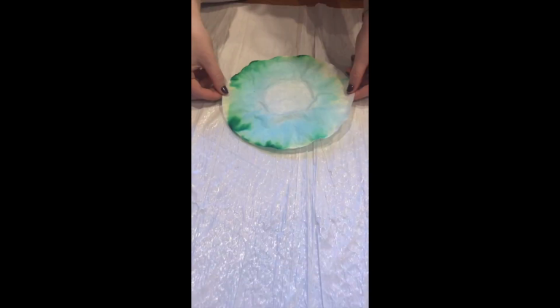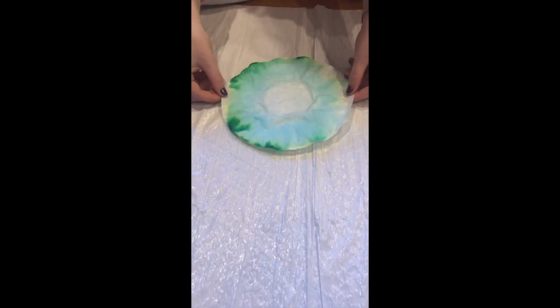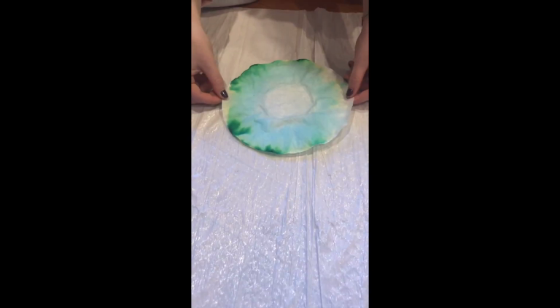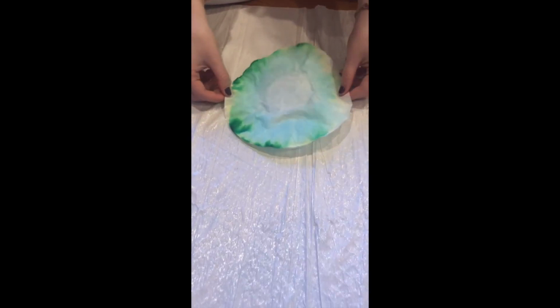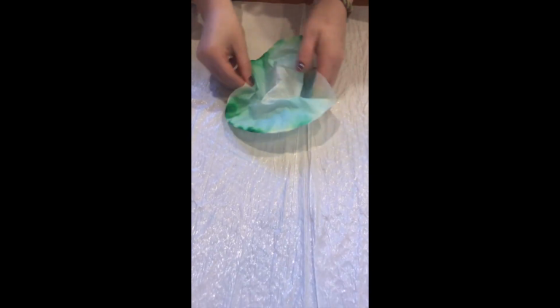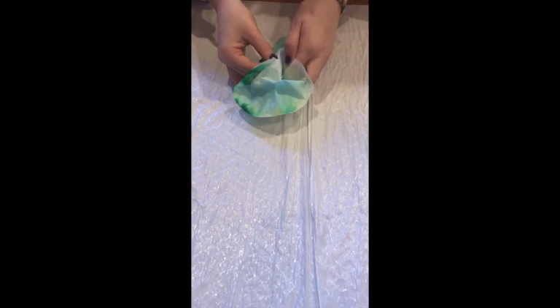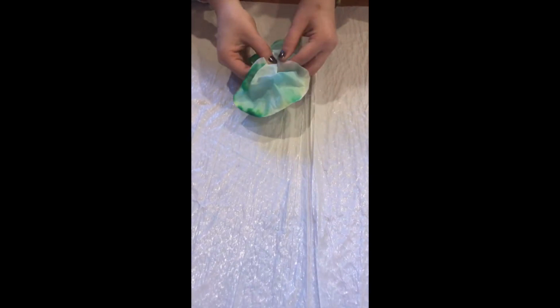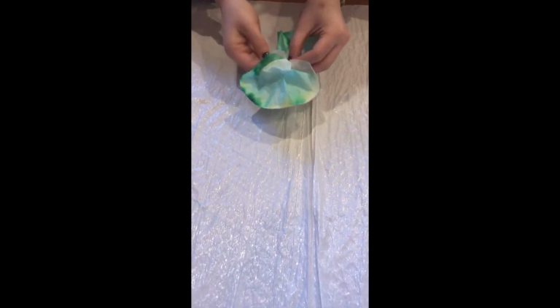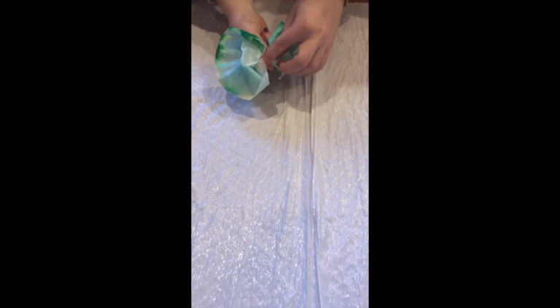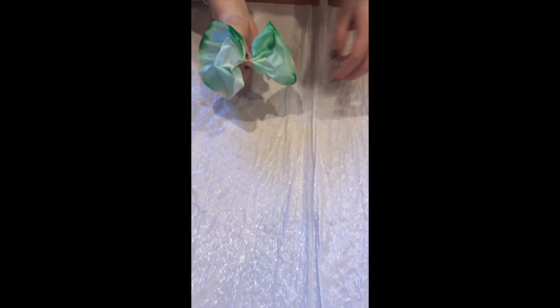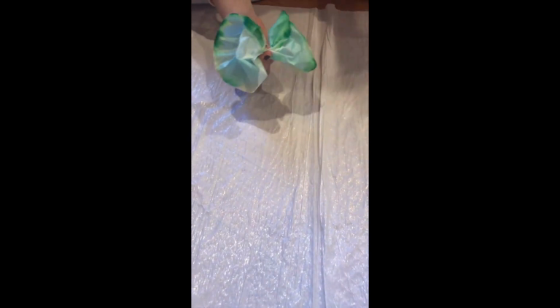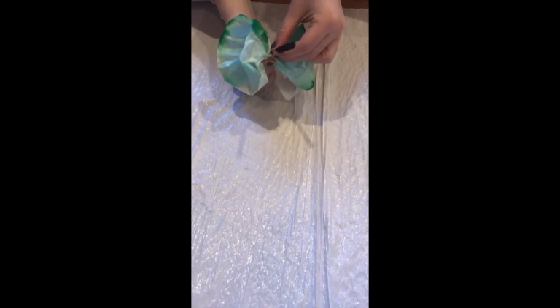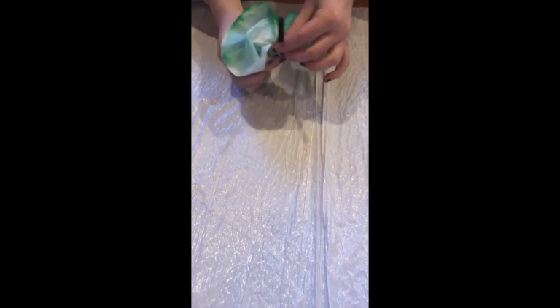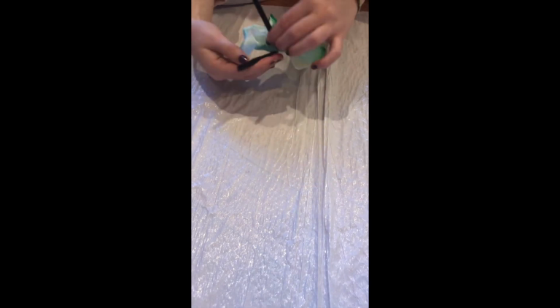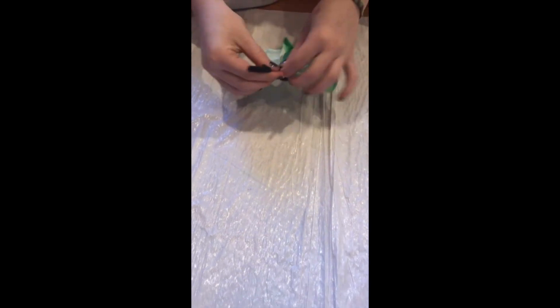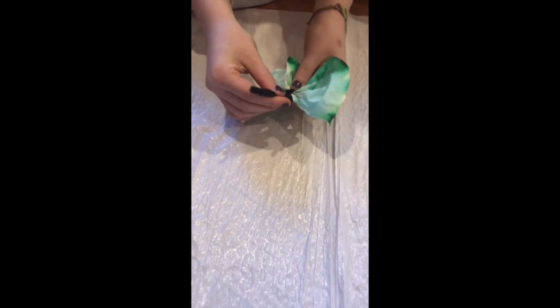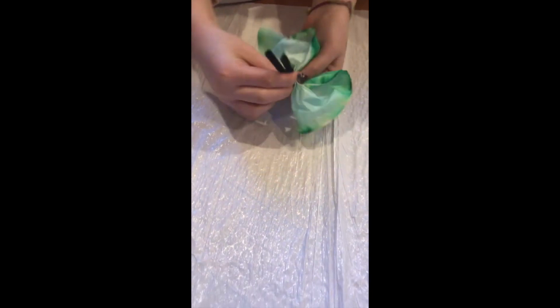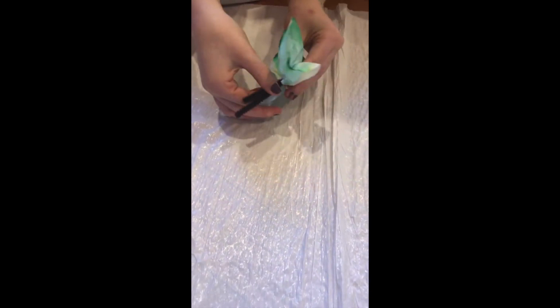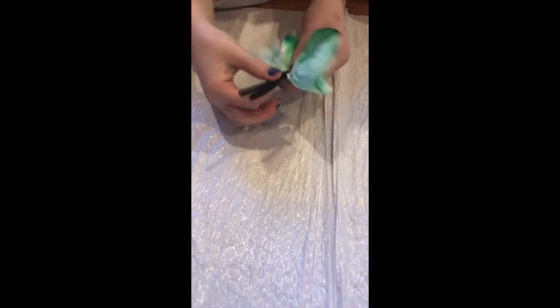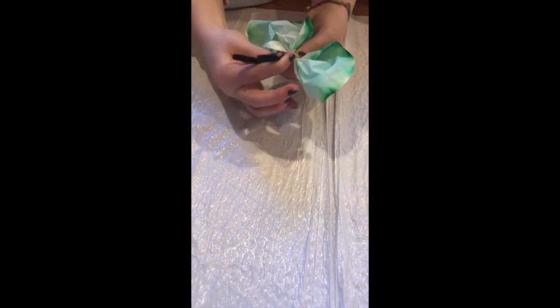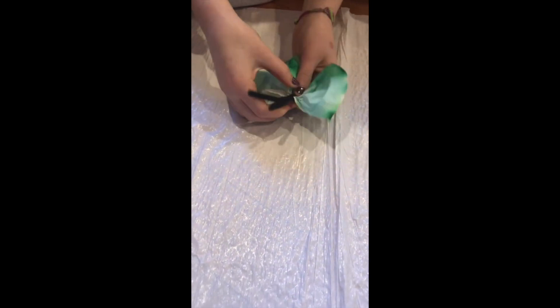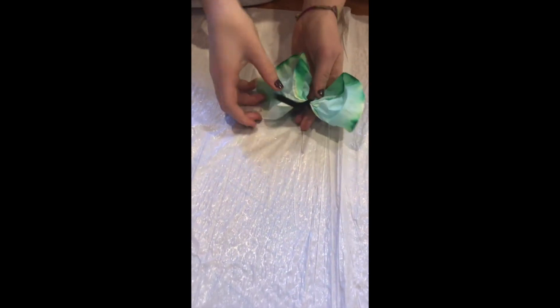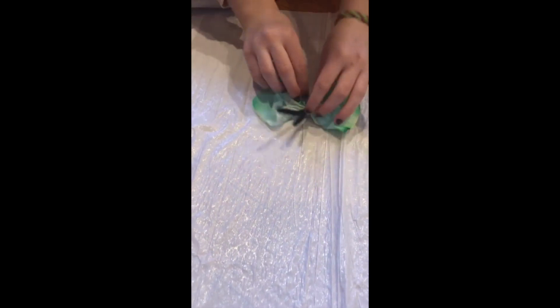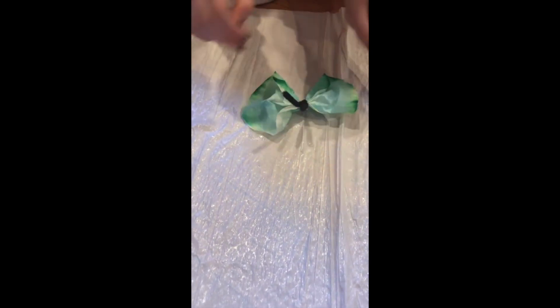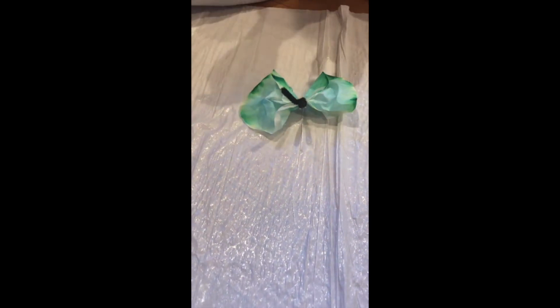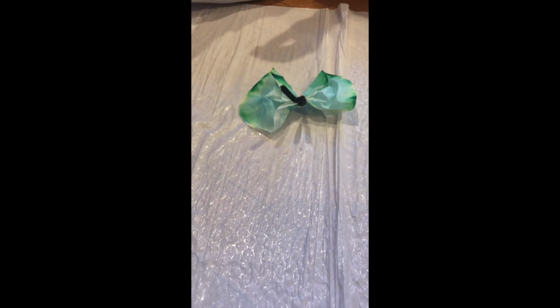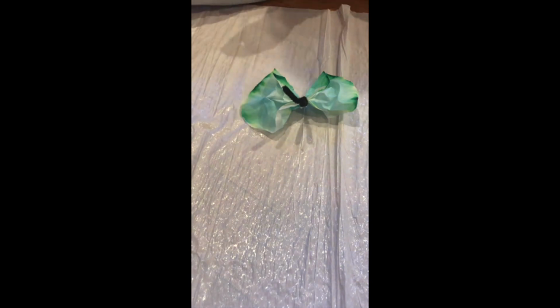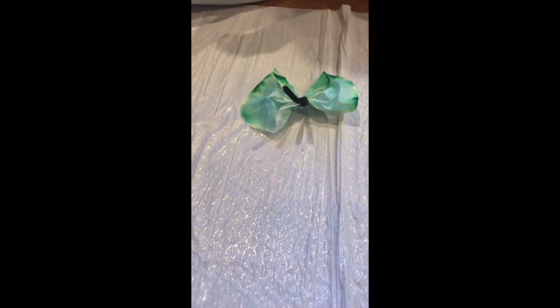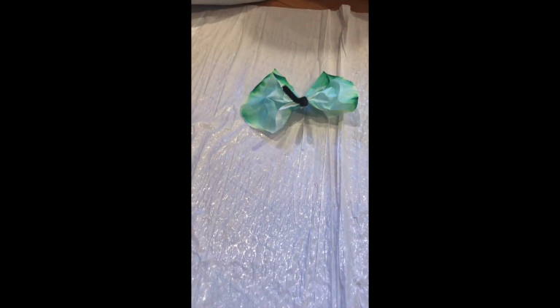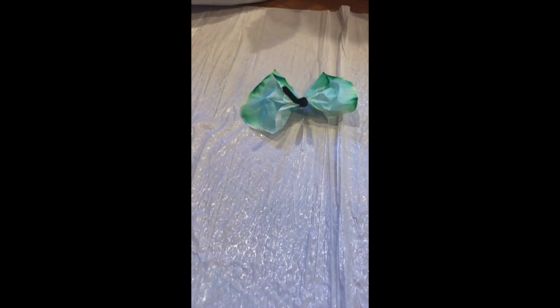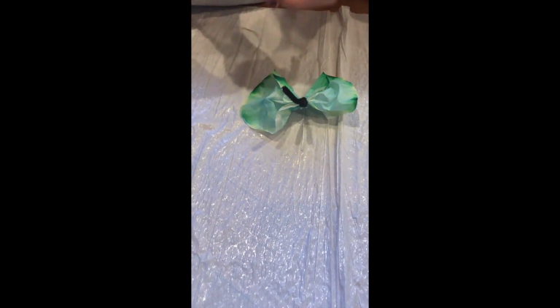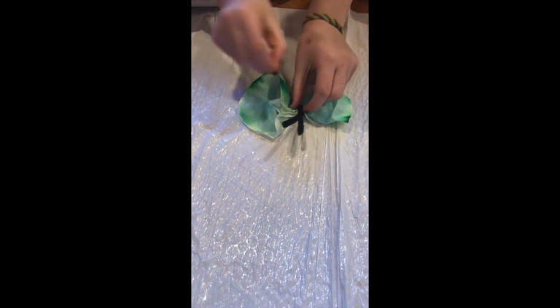Once the coffee filter is completely dry, pinch the opposite sides of the circle together to make a bow tie shape. Wrap the pipe cleaner around the middle of the bow tie and twist to make the butterfly's antennae and body.